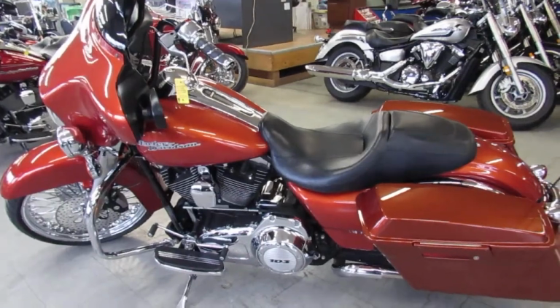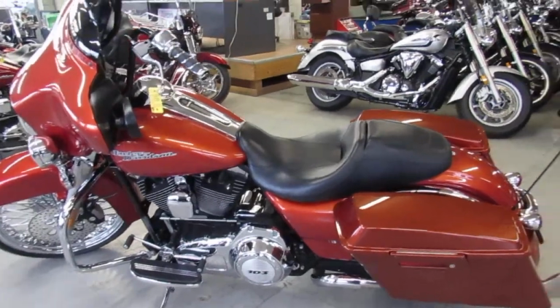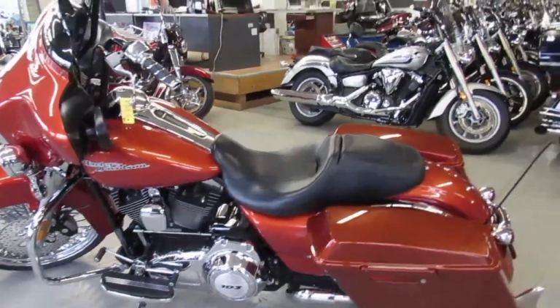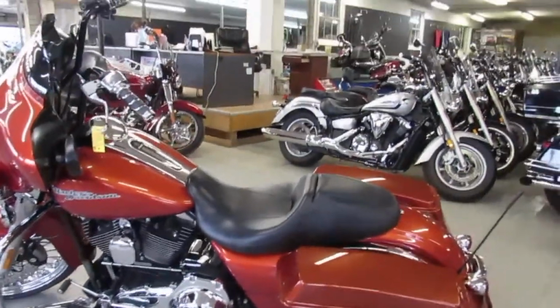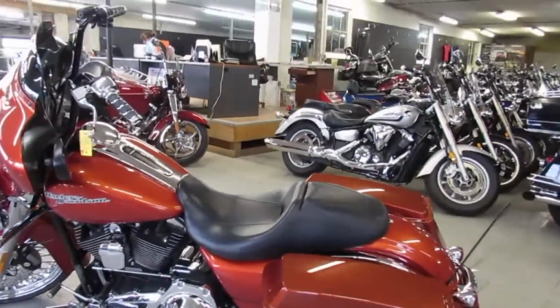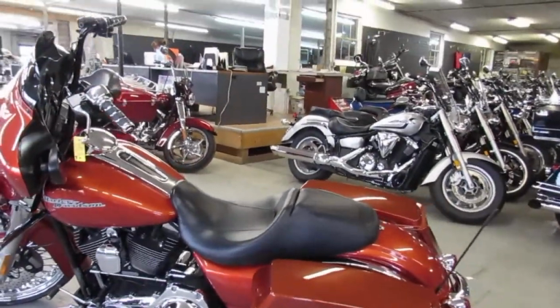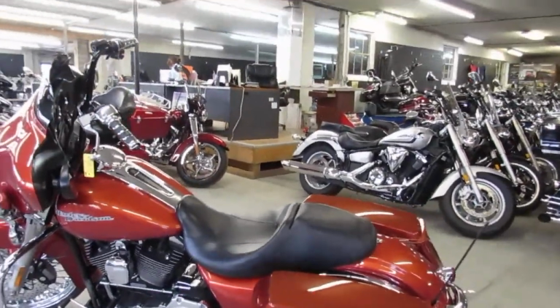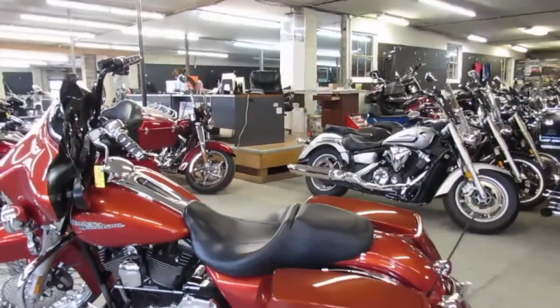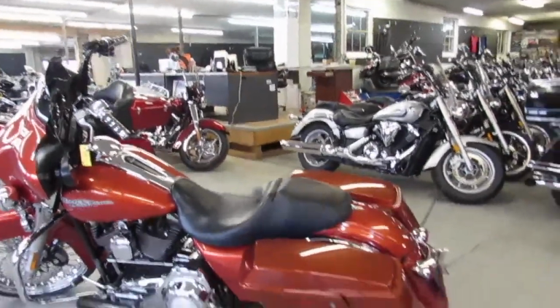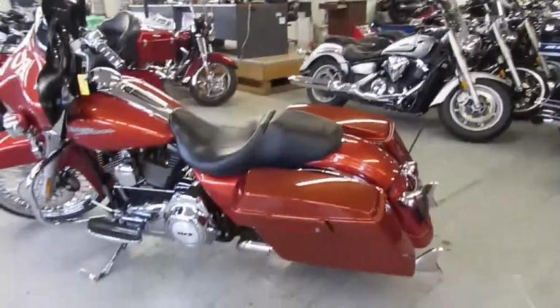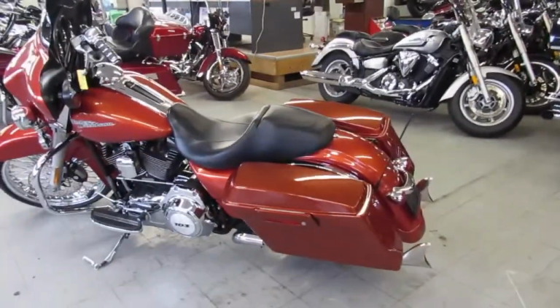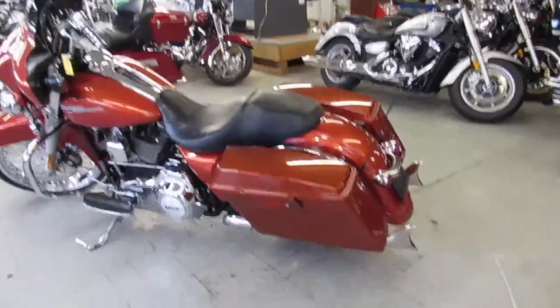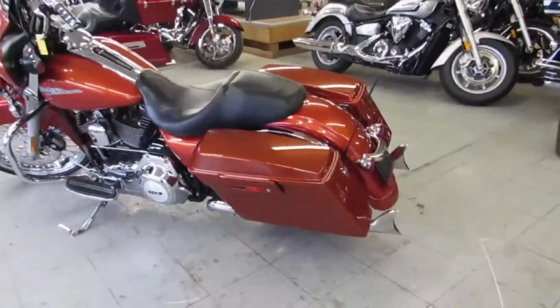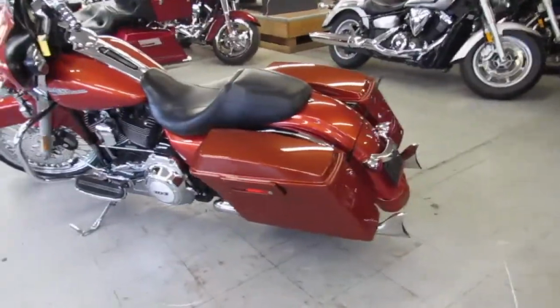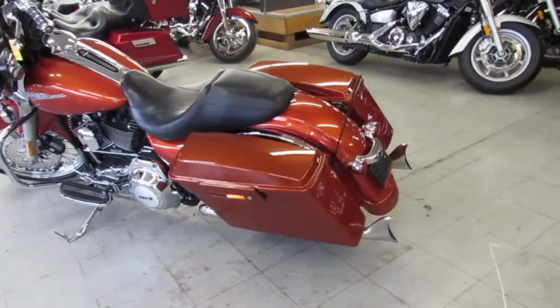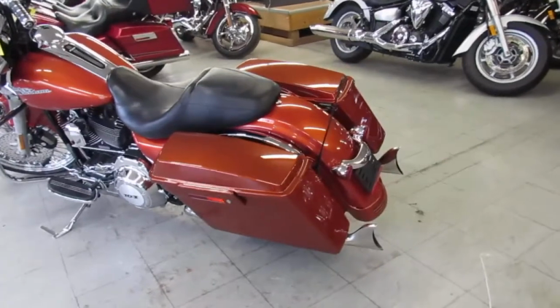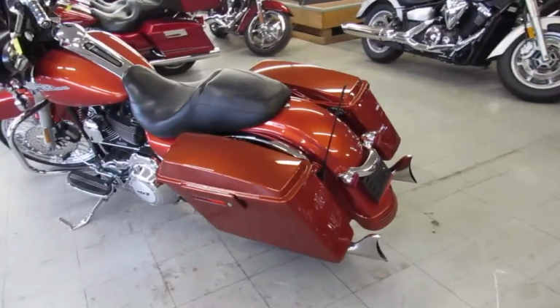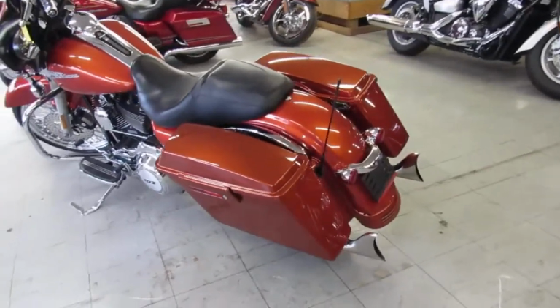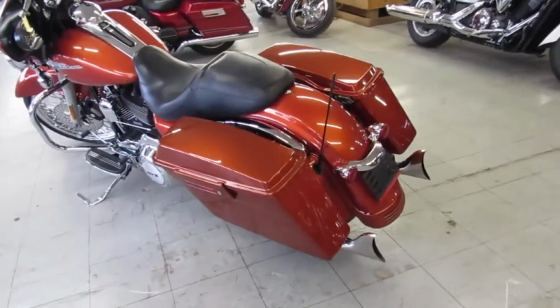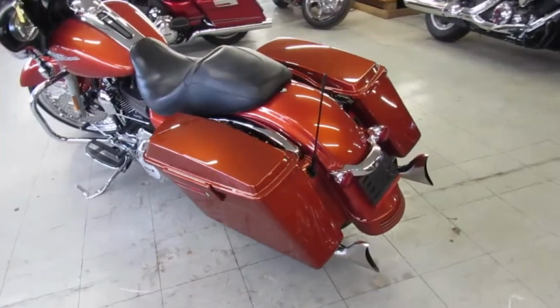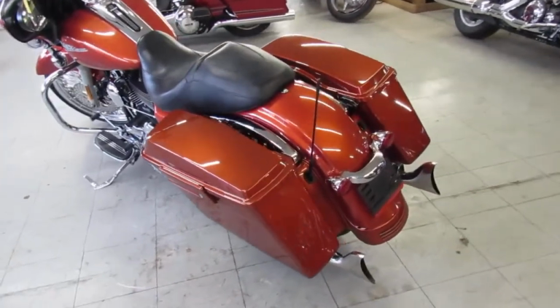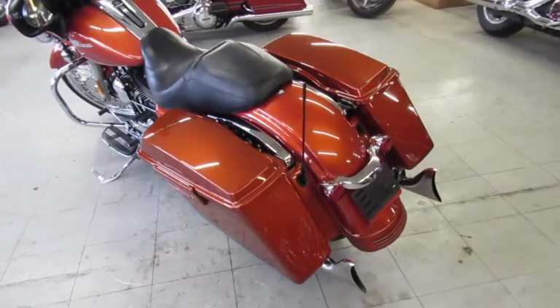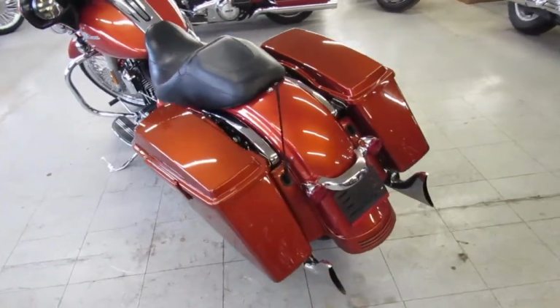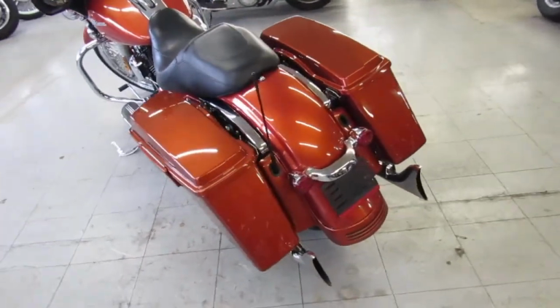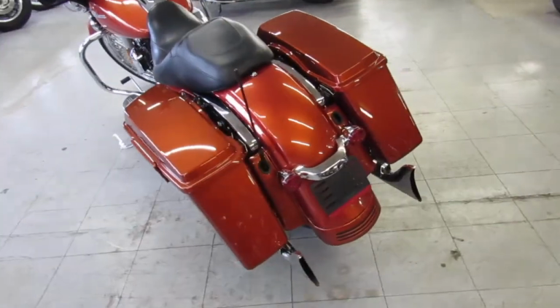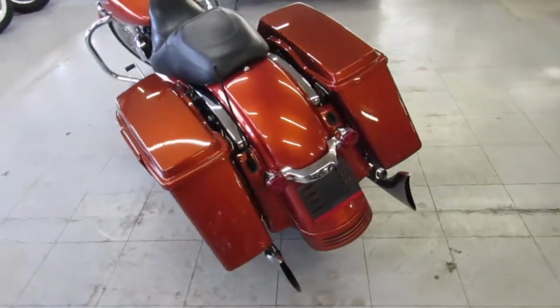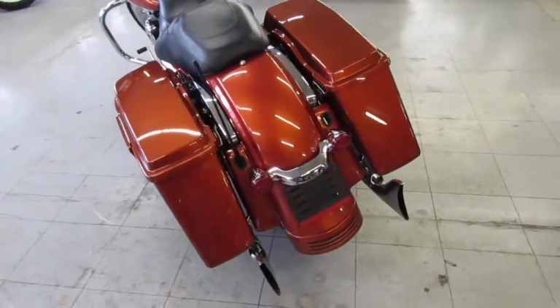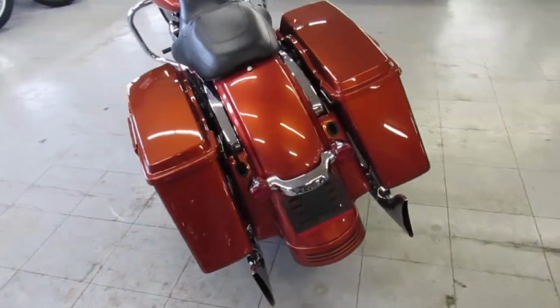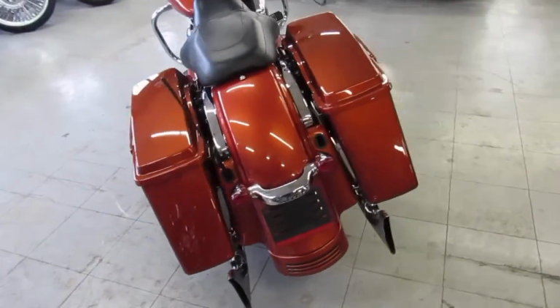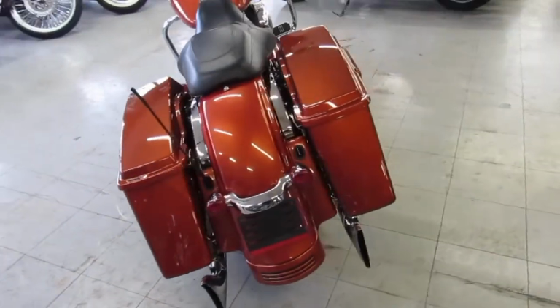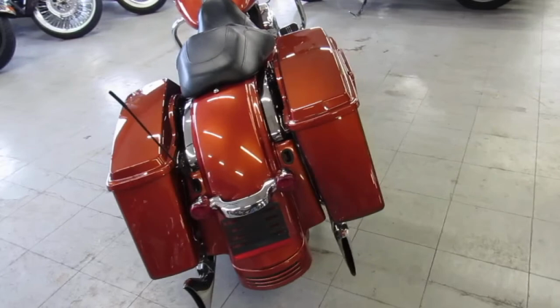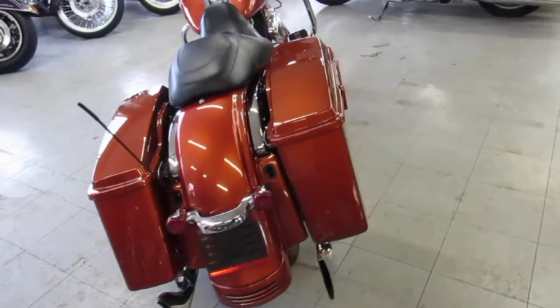Hey guys, it's ApprovalPowerSports.com here doing some videos on the used Harley-Davidsons. We got over 400 in stock, over 75 used Street Glides right now guys.